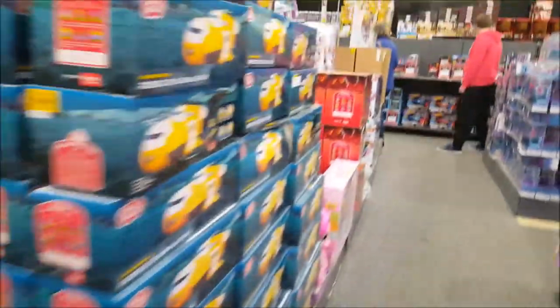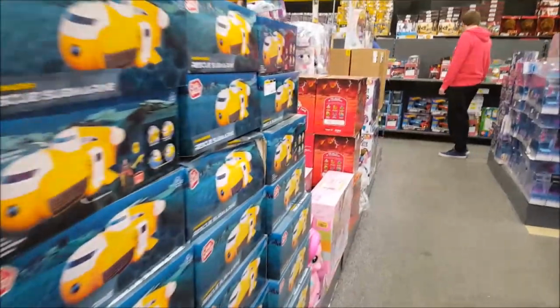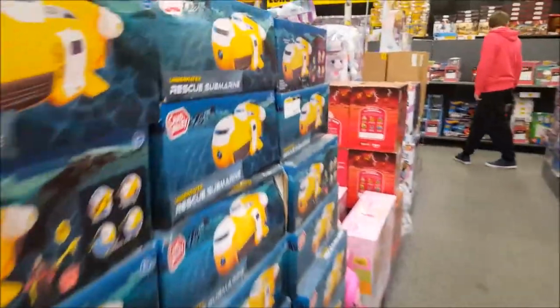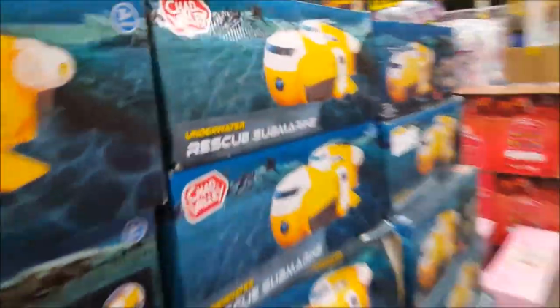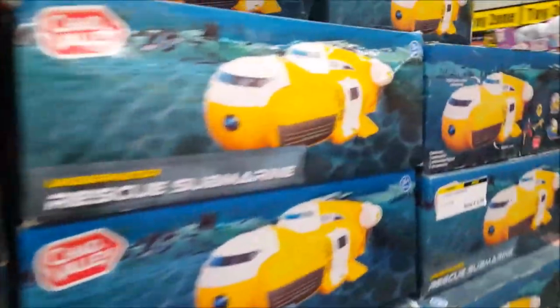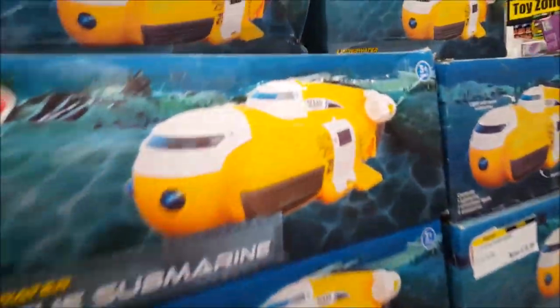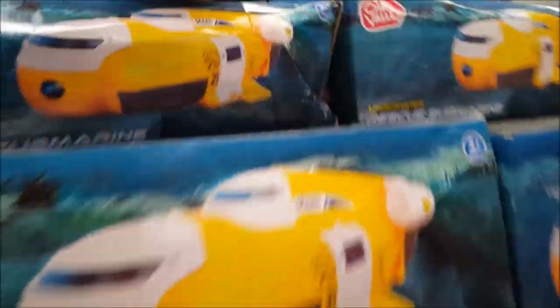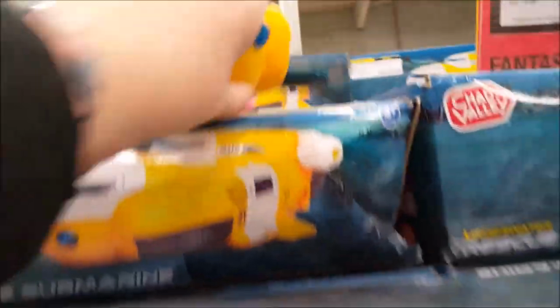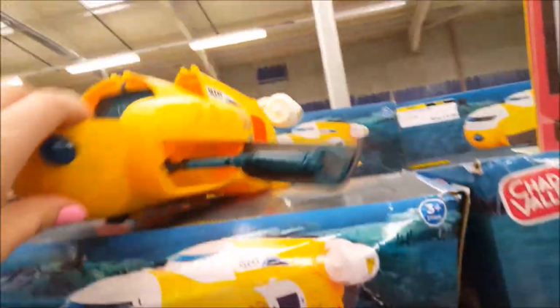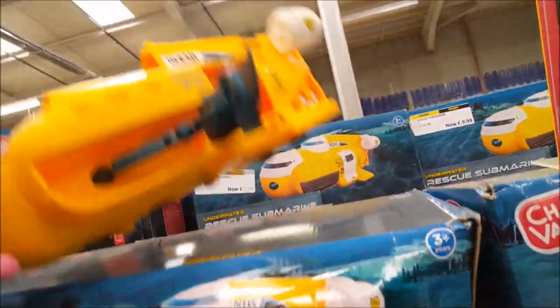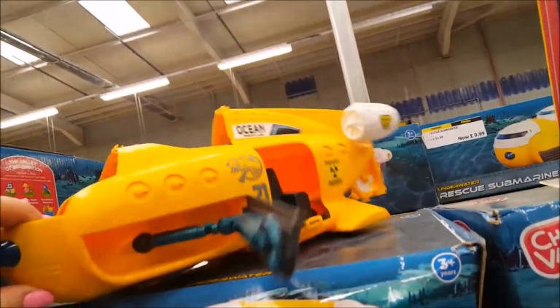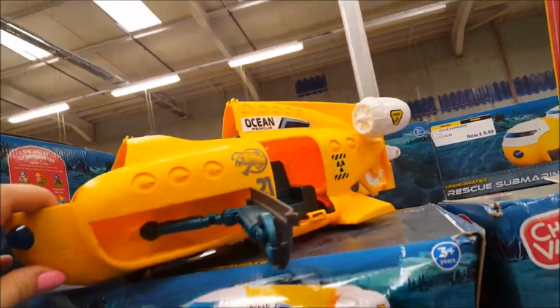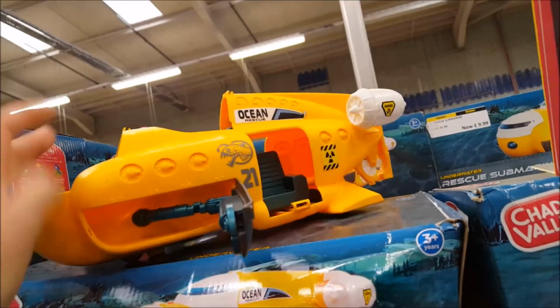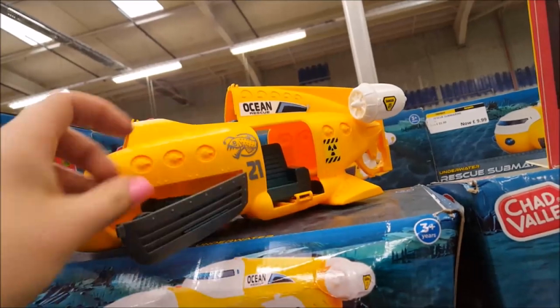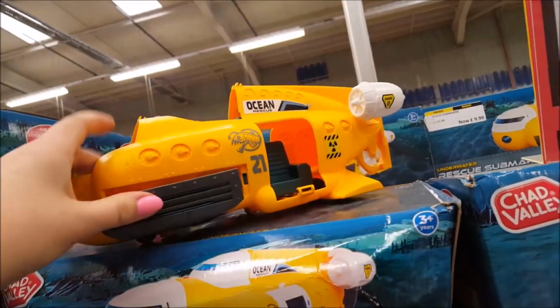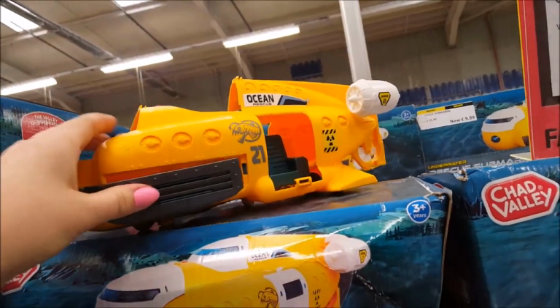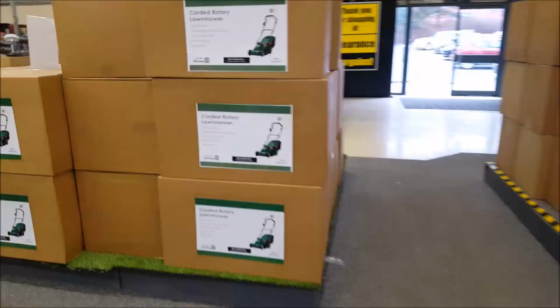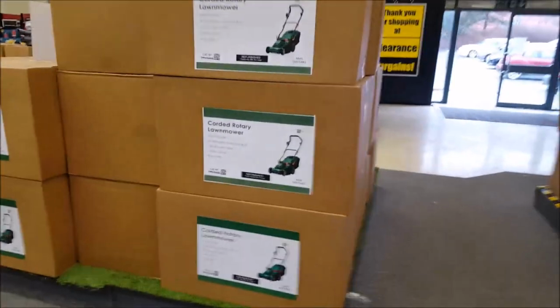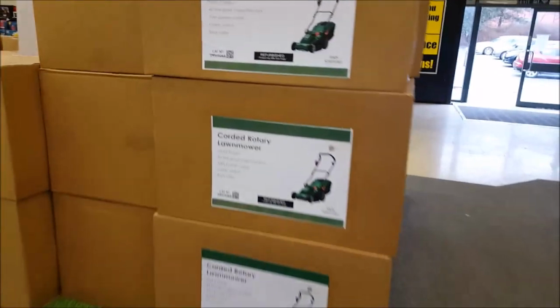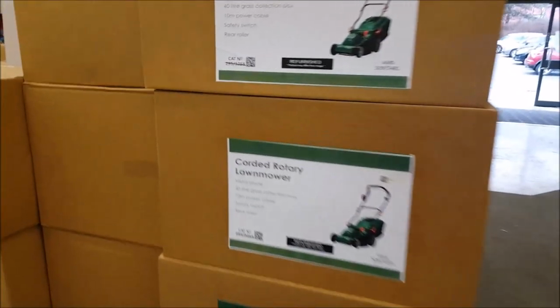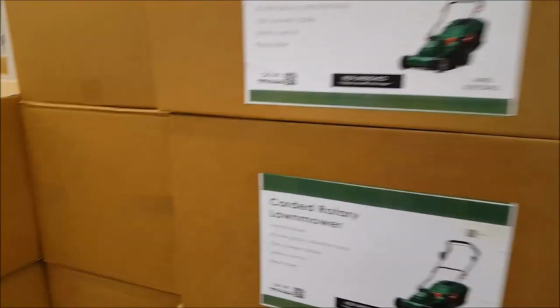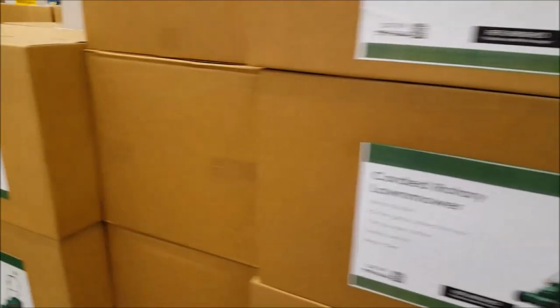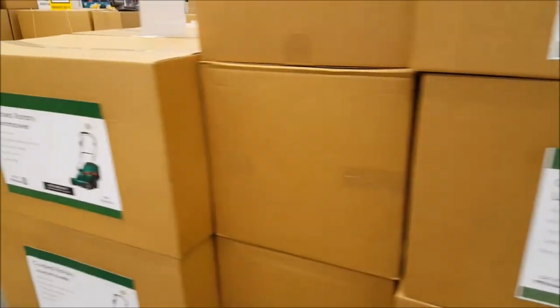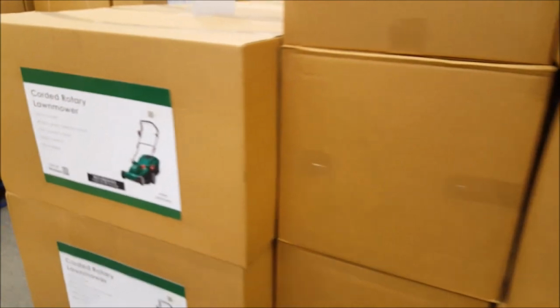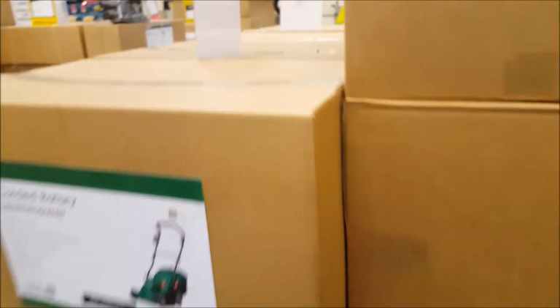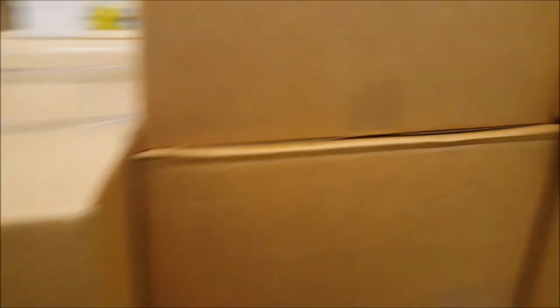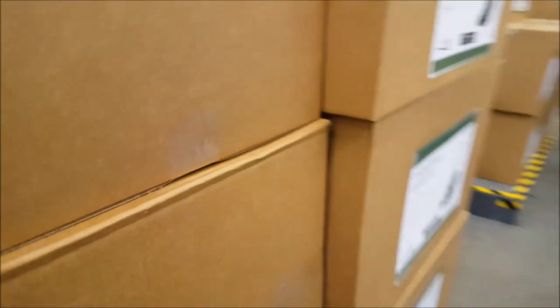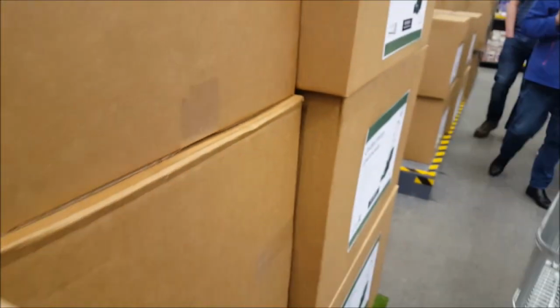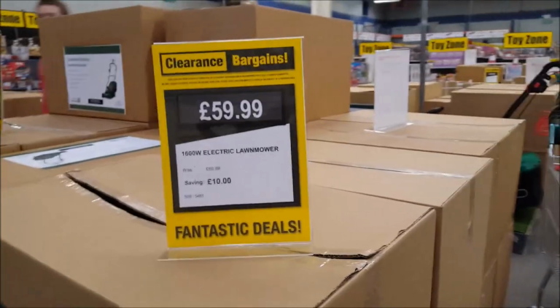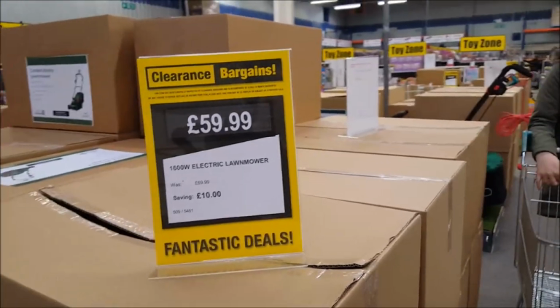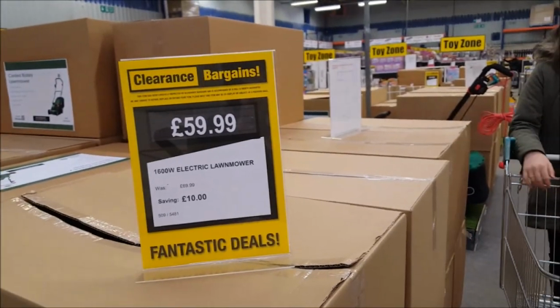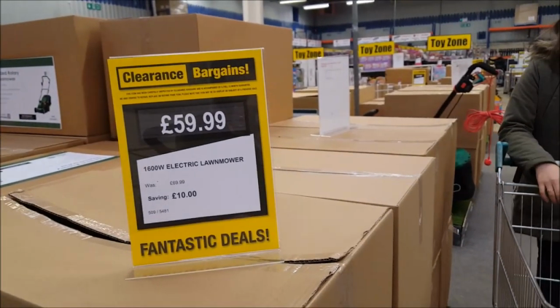They just kind of stack things up and you have to rummage through. They've got an underwater rescue submarine here for 4.99. They've also got loads of lawn mowers — that's 59.99, so it's only saving a tenner.